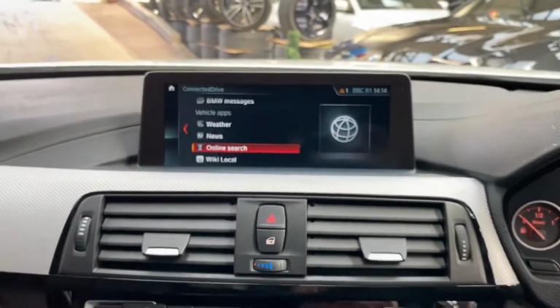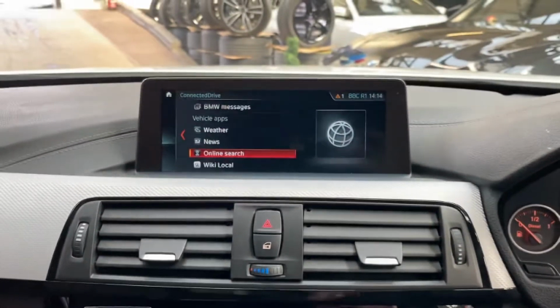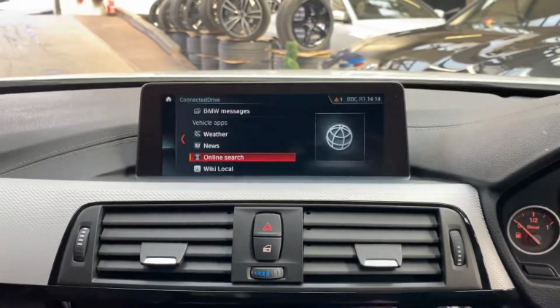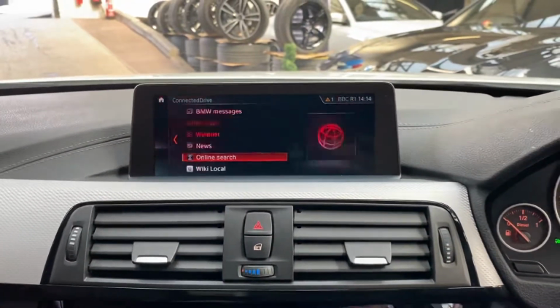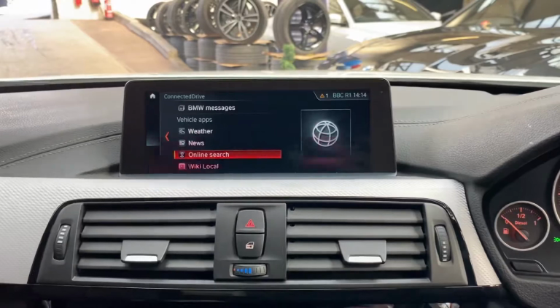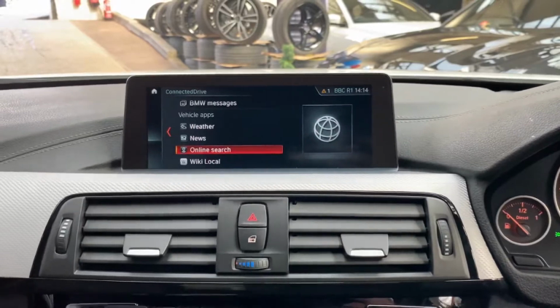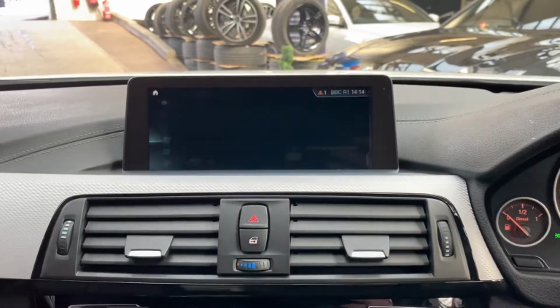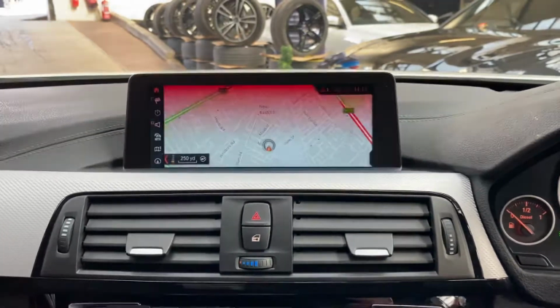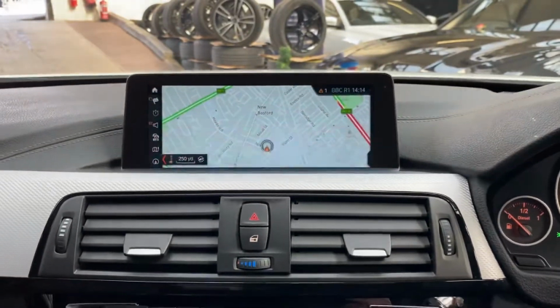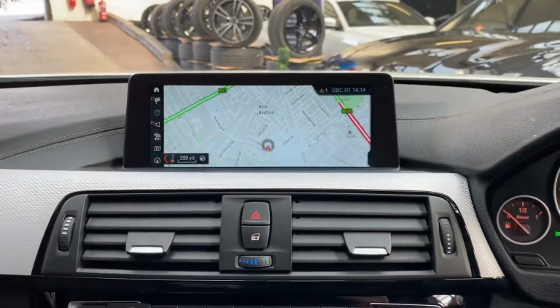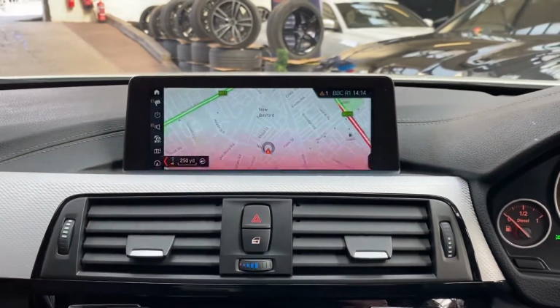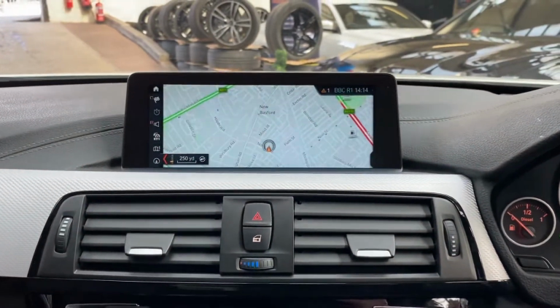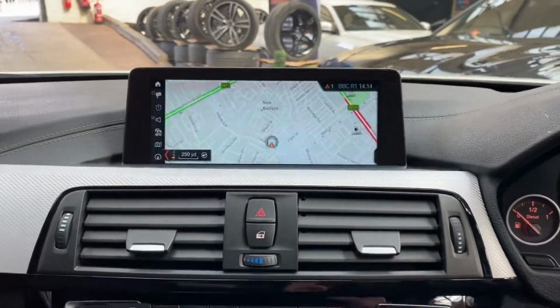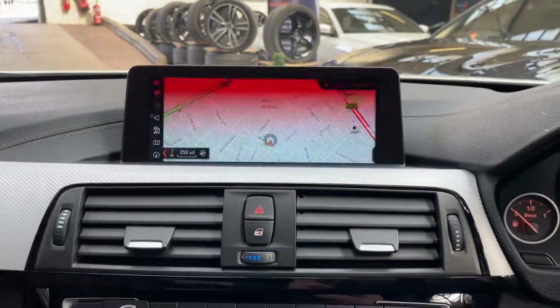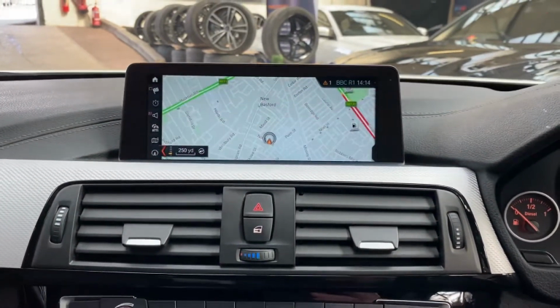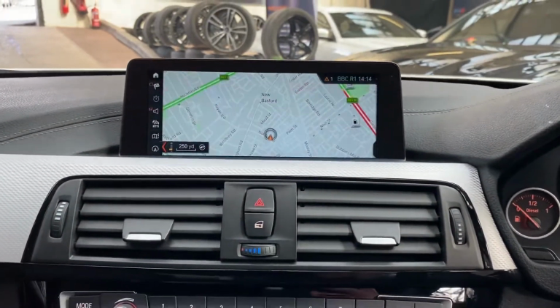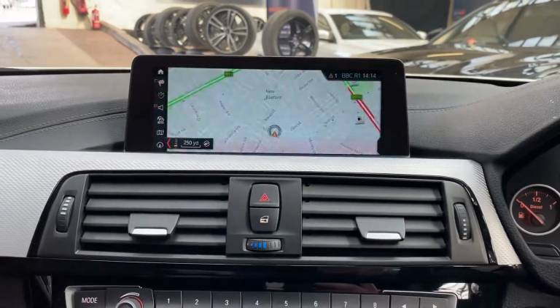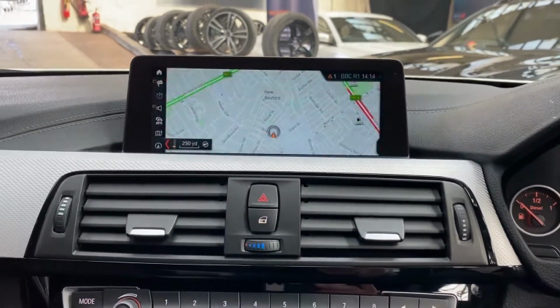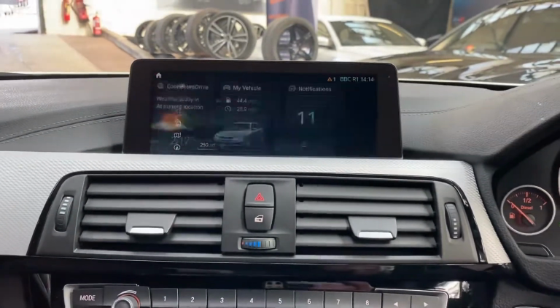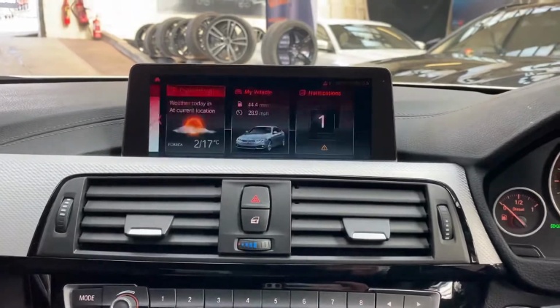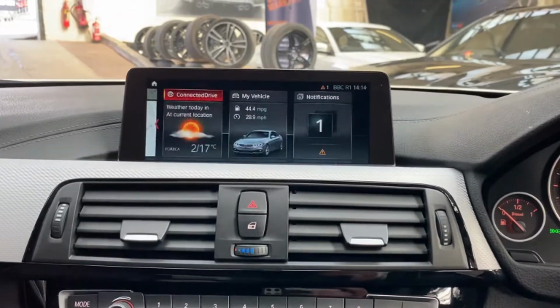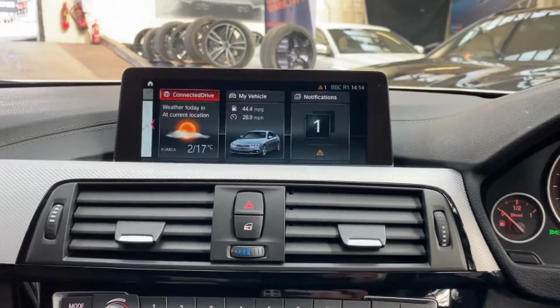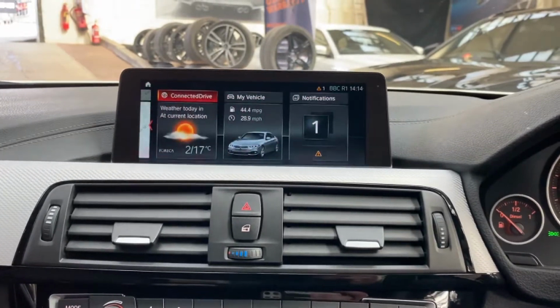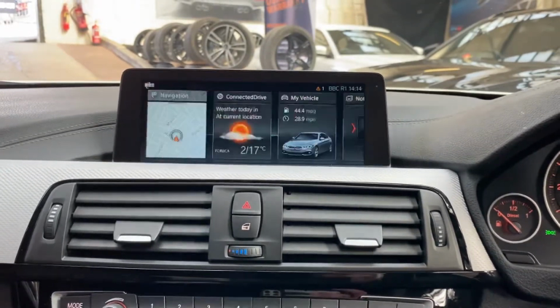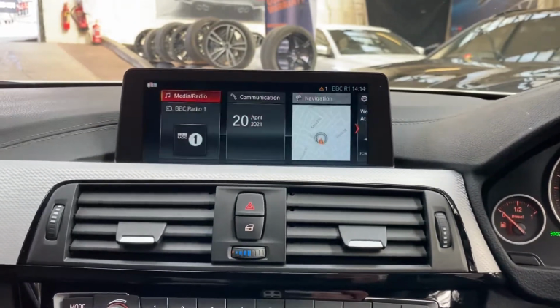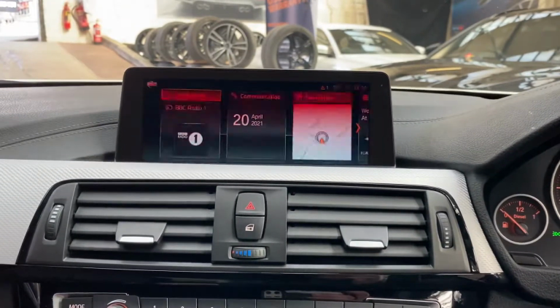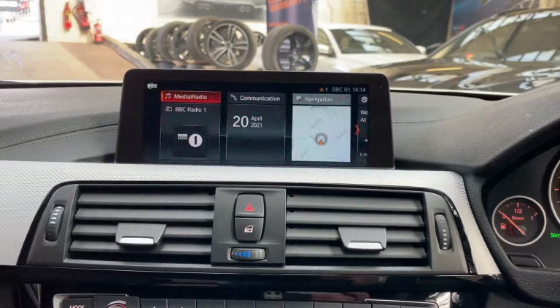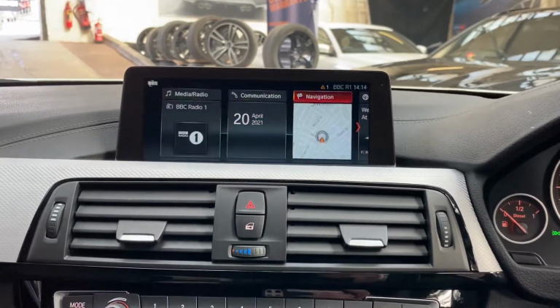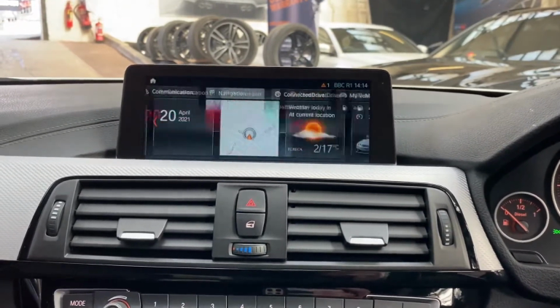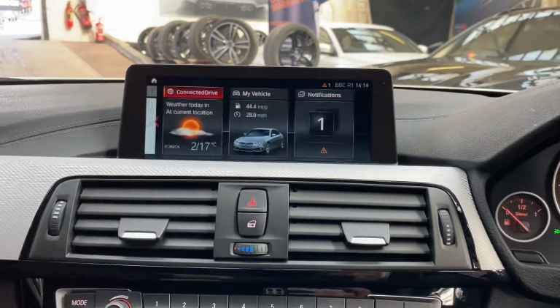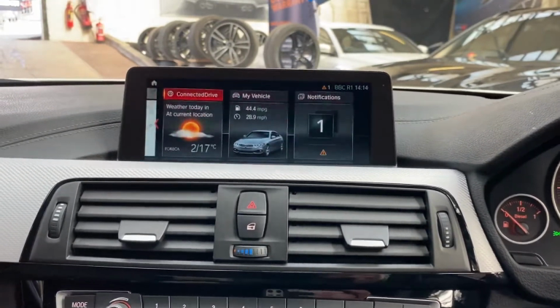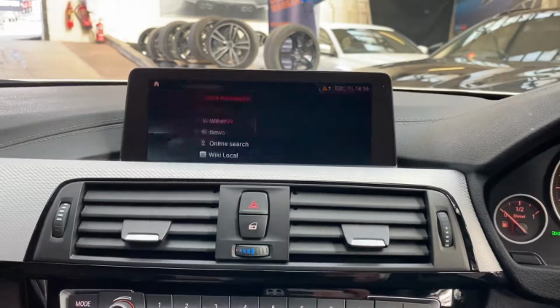We've got the professional wide navigation and media screen. Beginning with the navigation system, as you can see, having the bigger screen is a massive benefit. Back to the main menu, you'll be able to see that we've got the Connected Drive Plus.